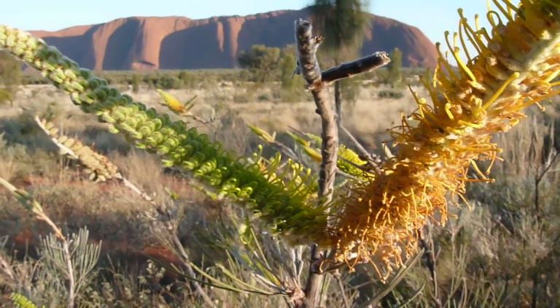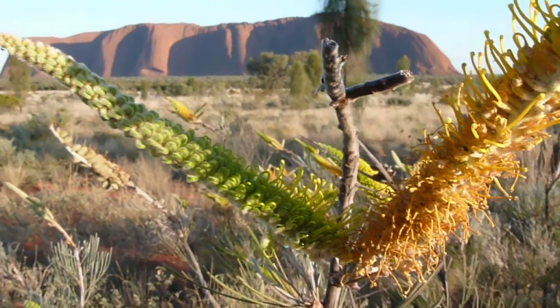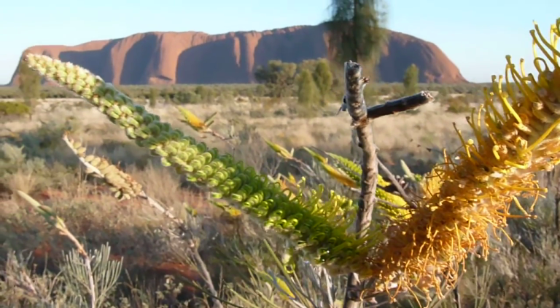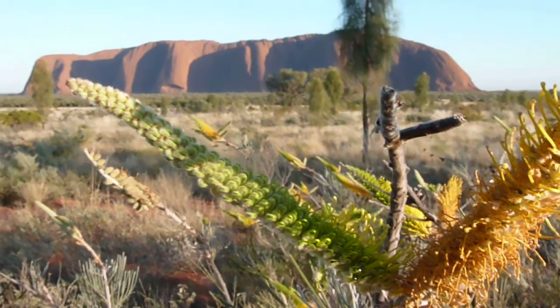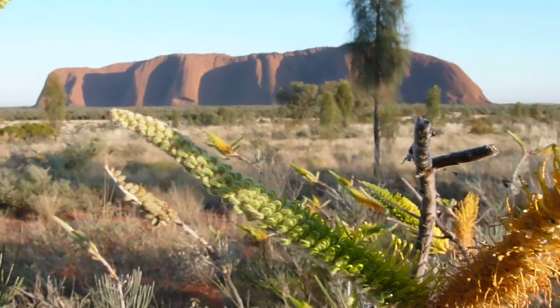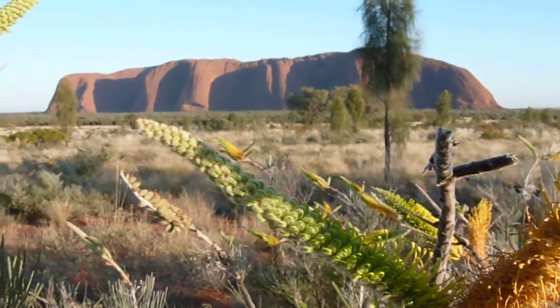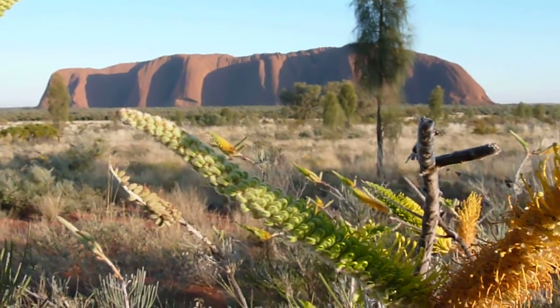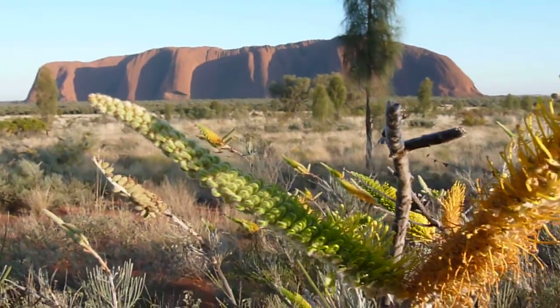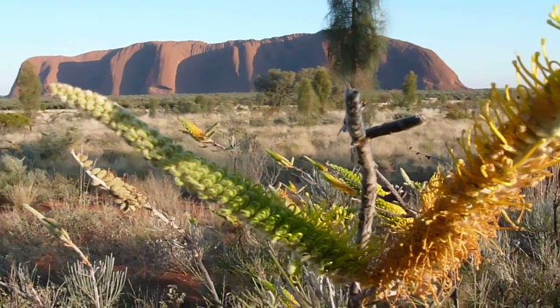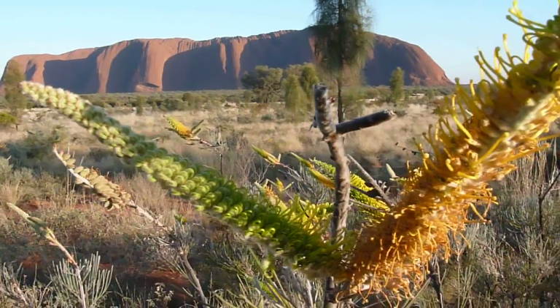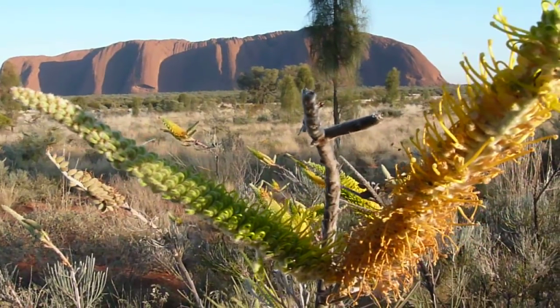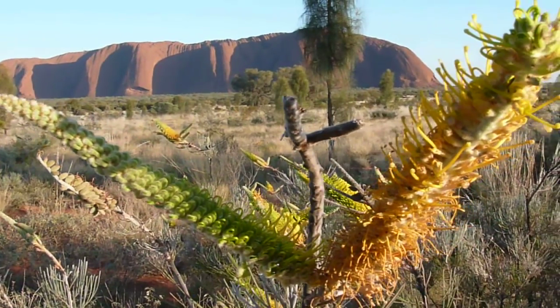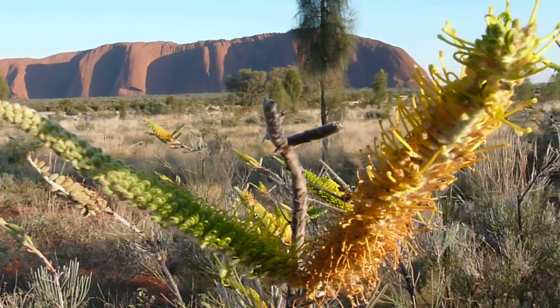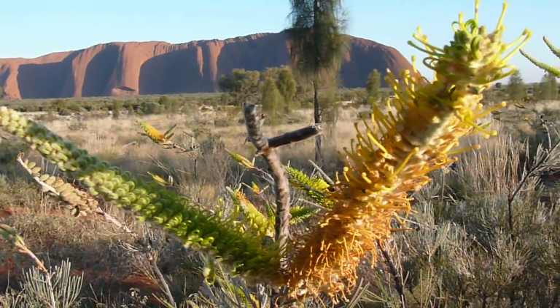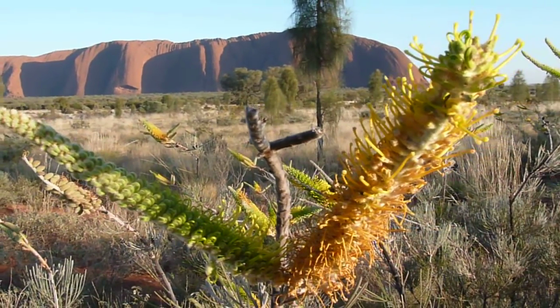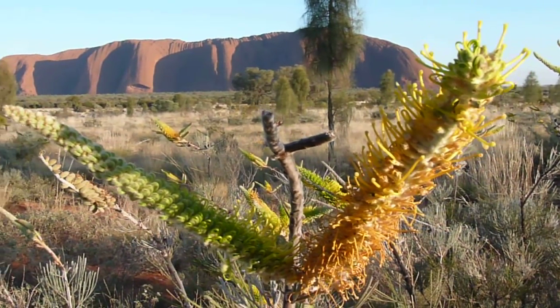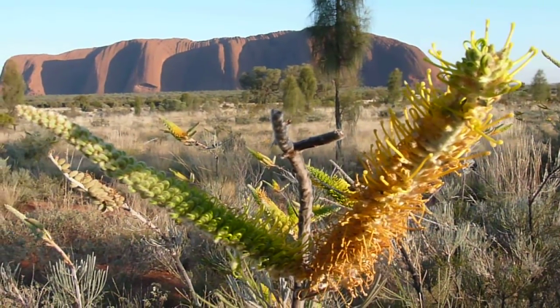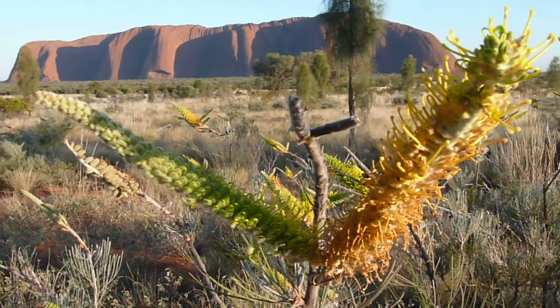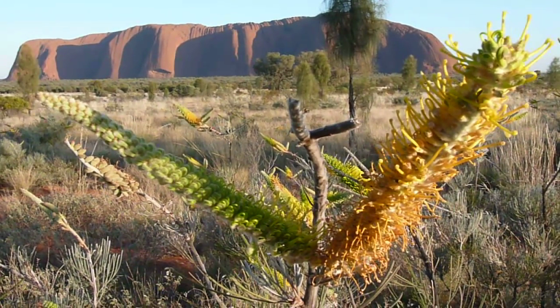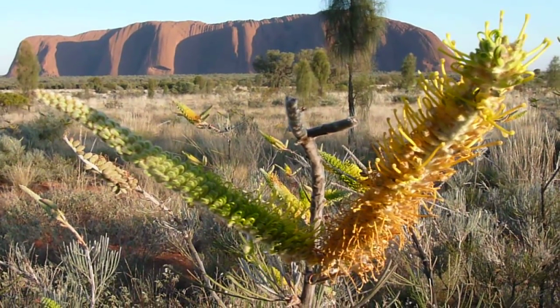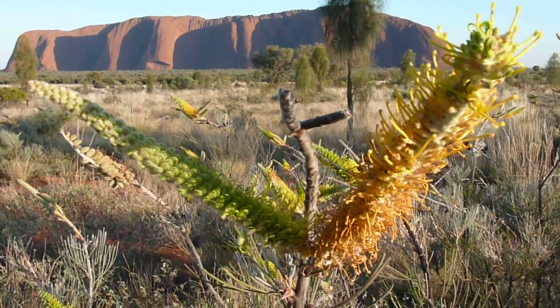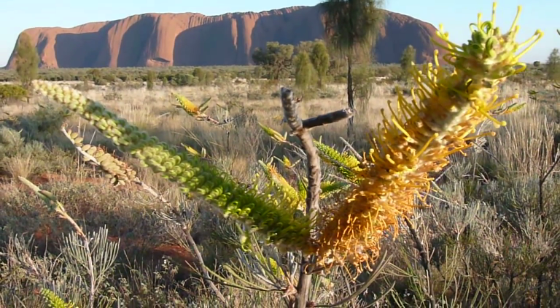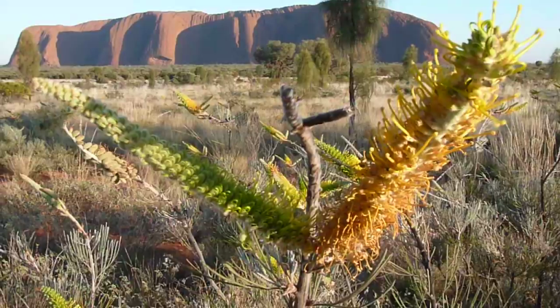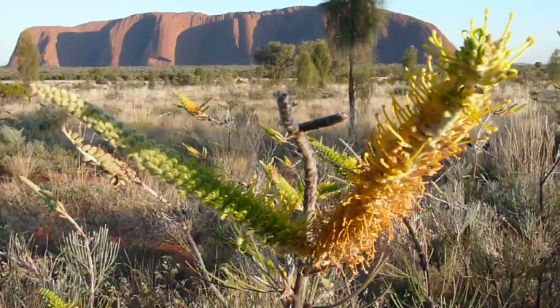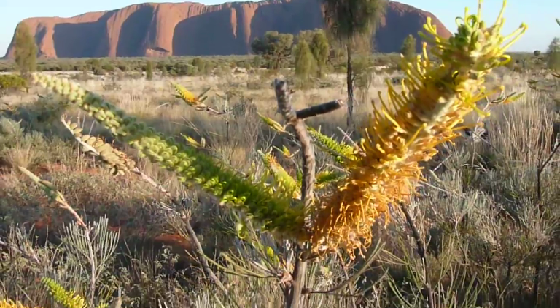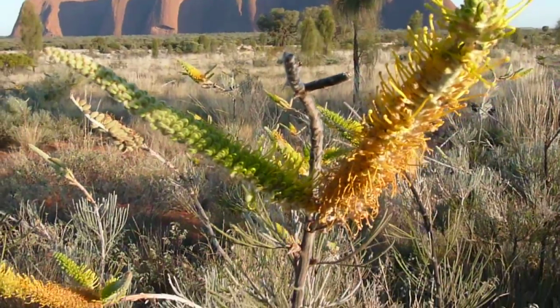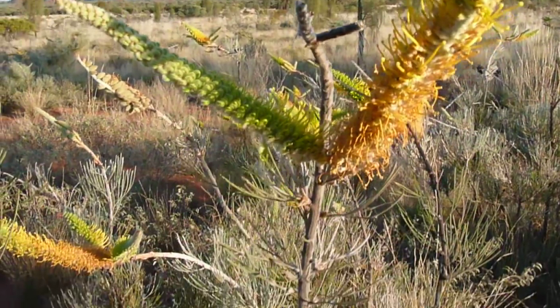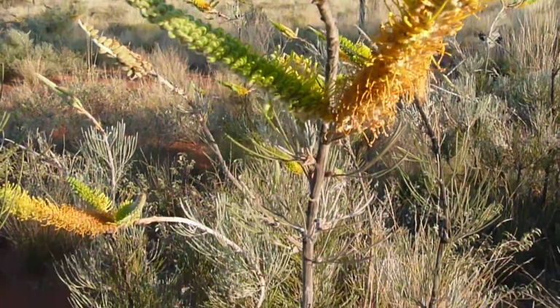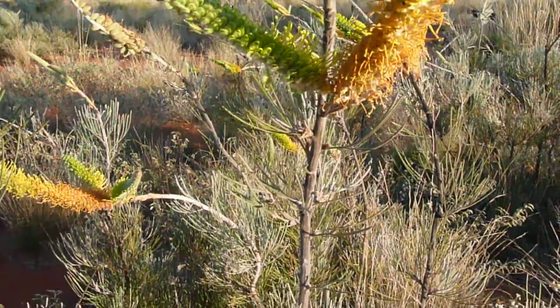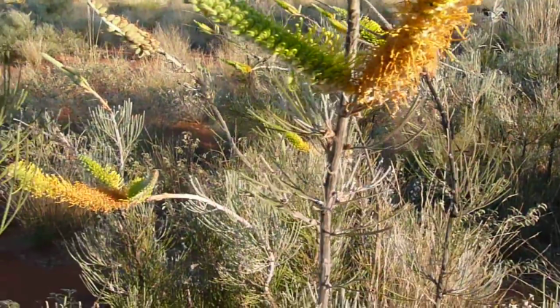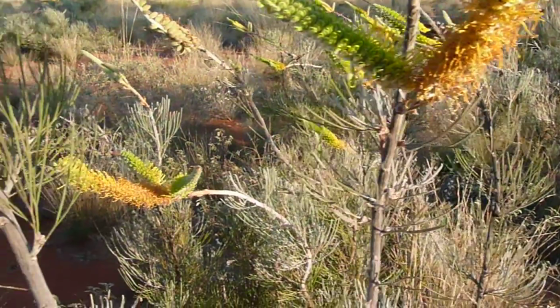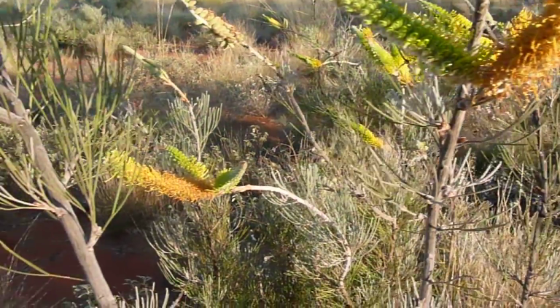The Honey Grevillea — member of the Bottle Brush family. The sweetener and the sugar of the Outback. Interesting, isn't it?